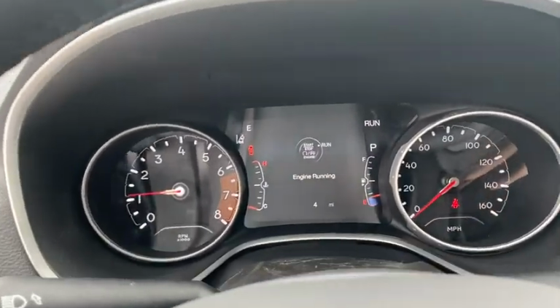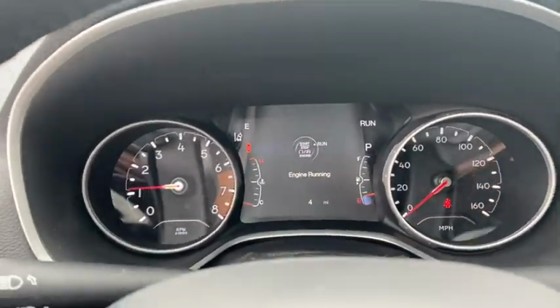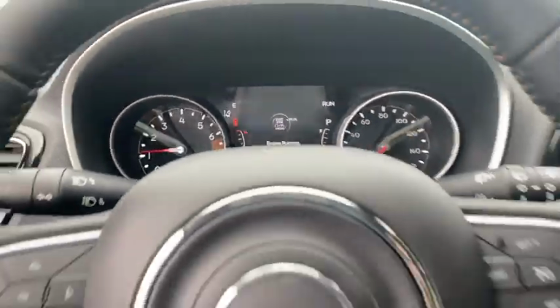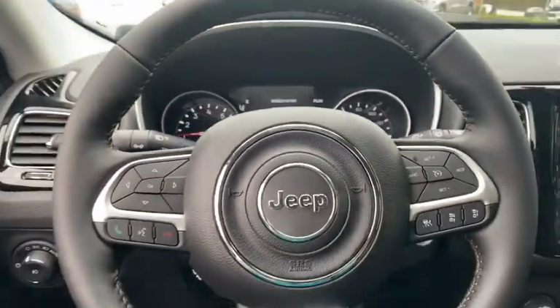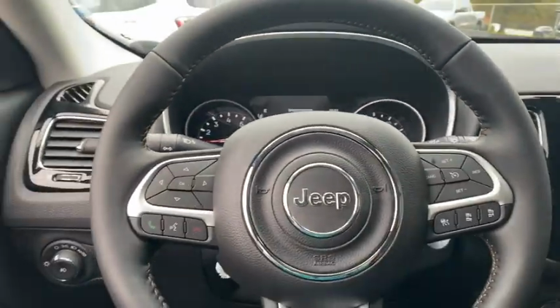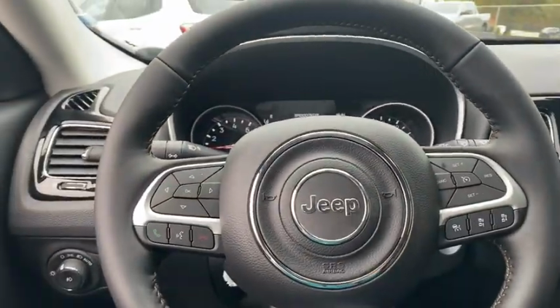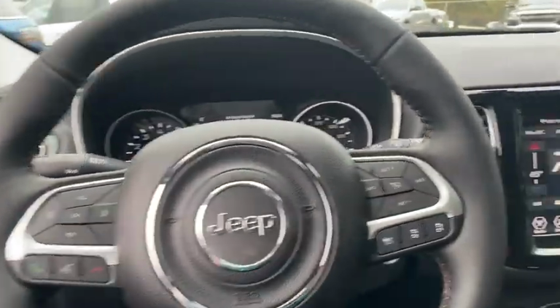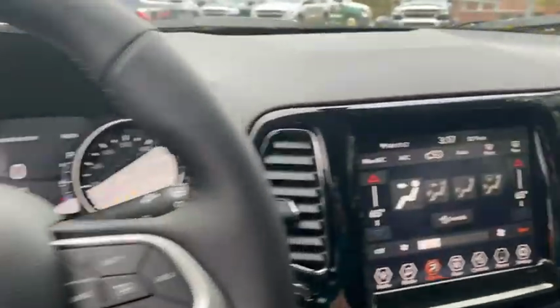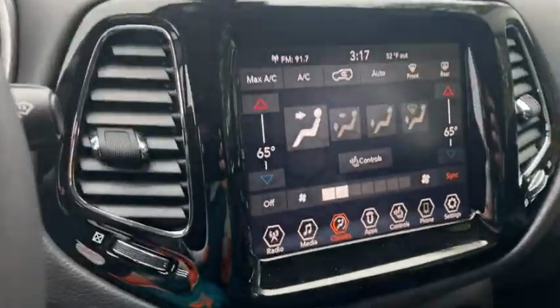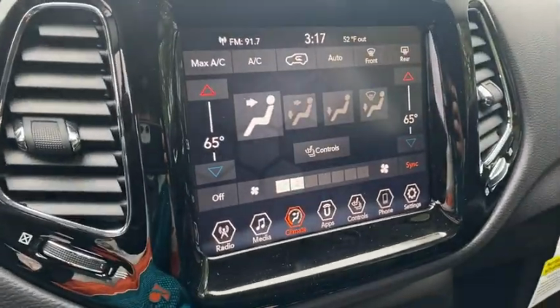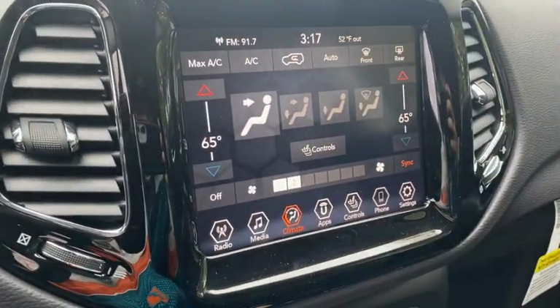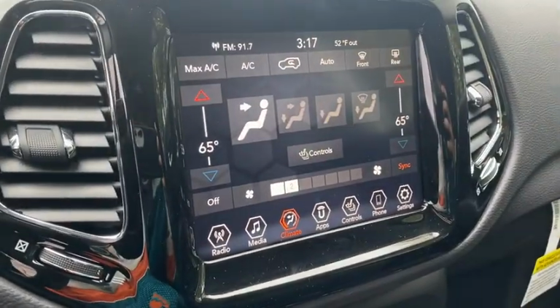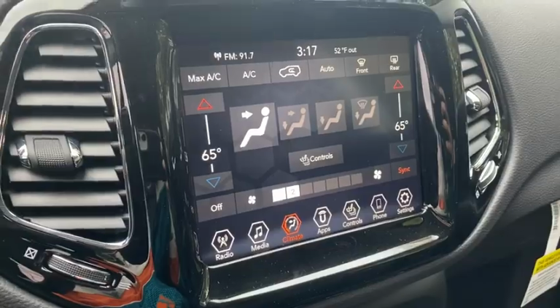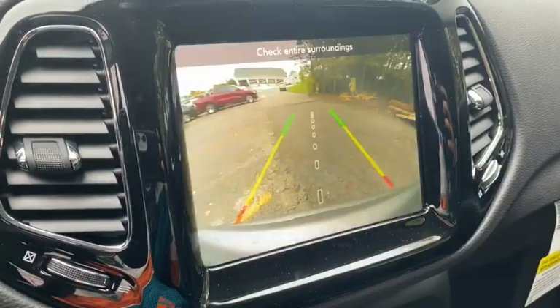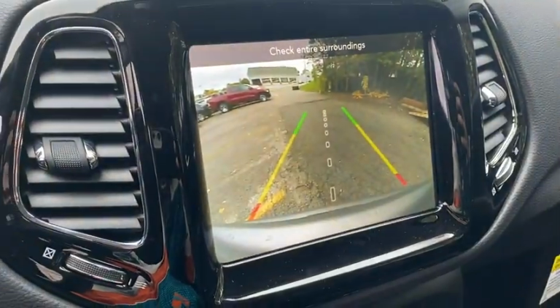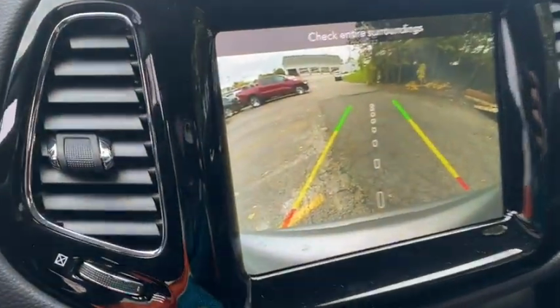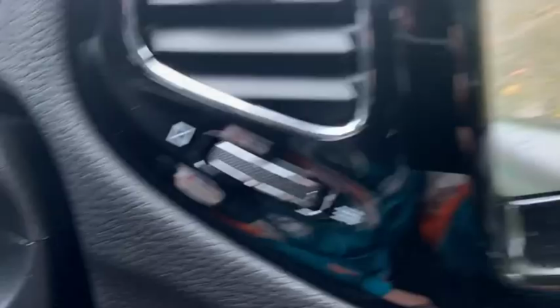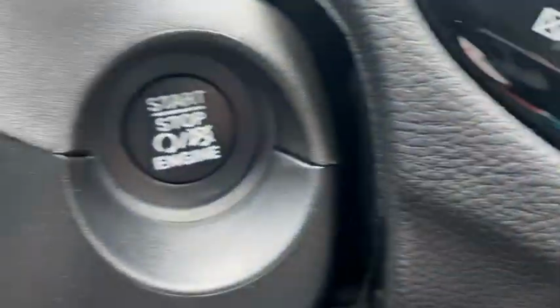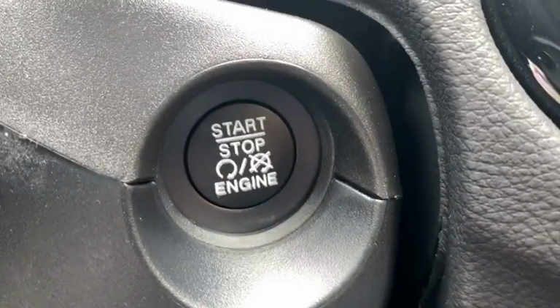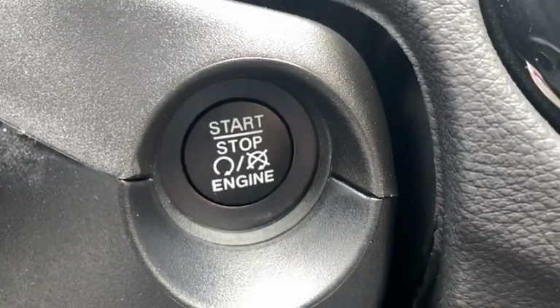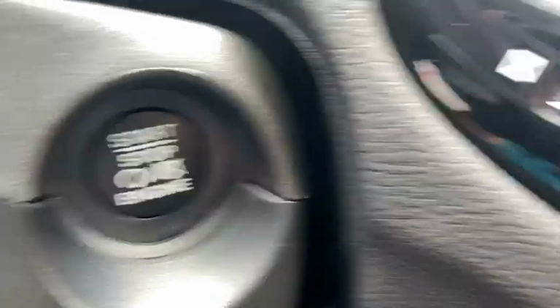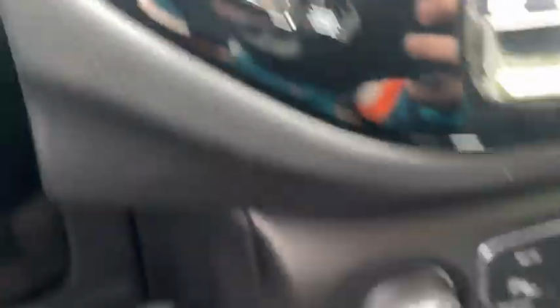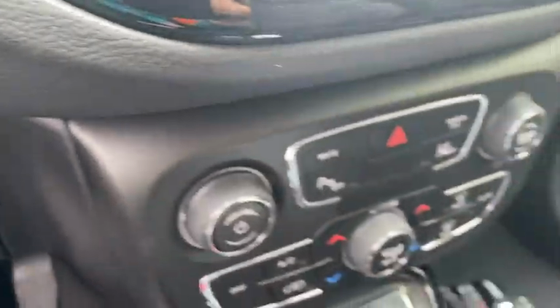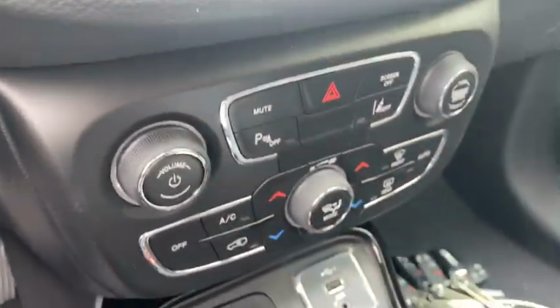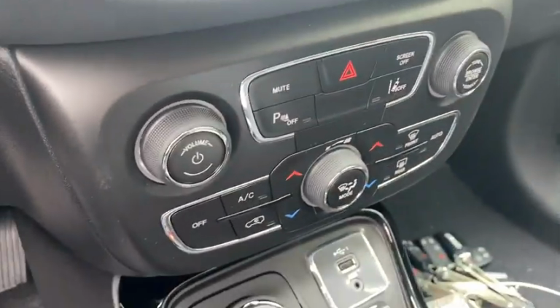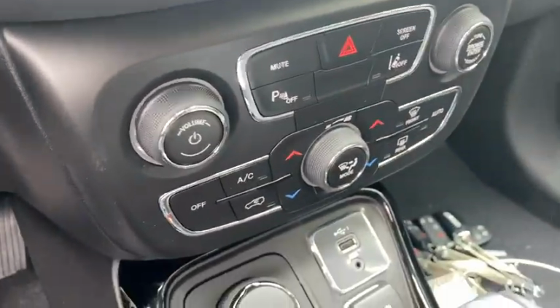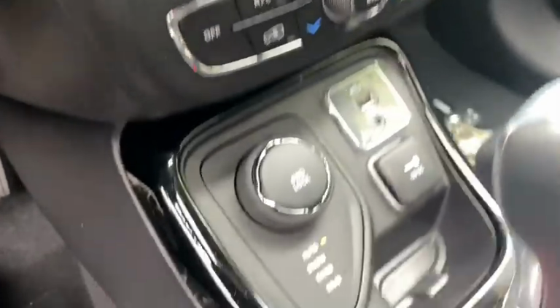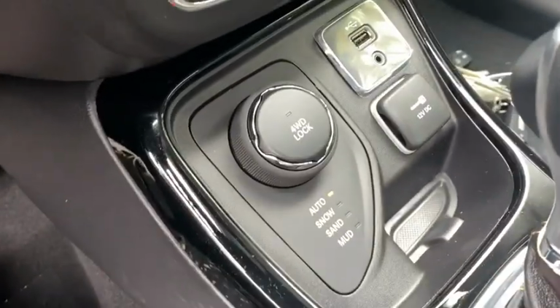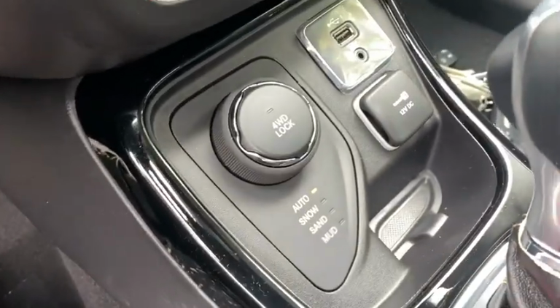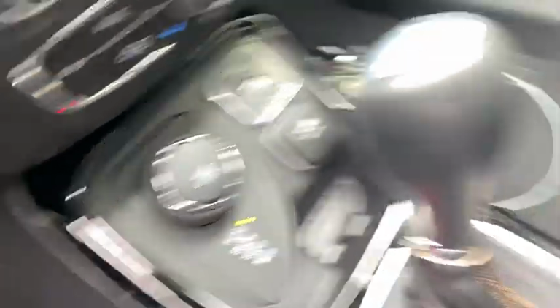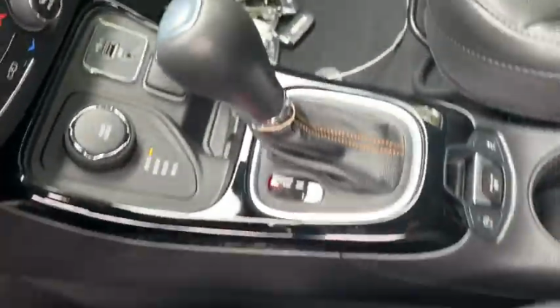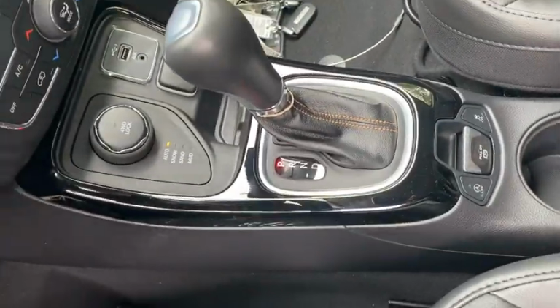Here are some of this vehicle's great options: traction control, dual airbags, alloy wheels, power steering, four-wheel disc brakes, center armrest, electronic stability control, fog lights.